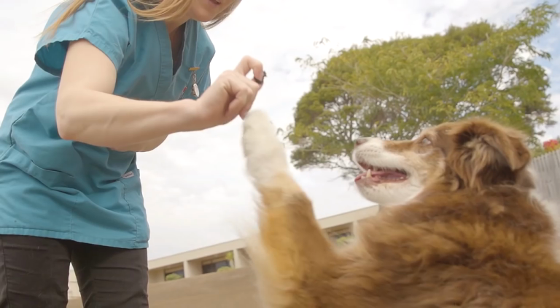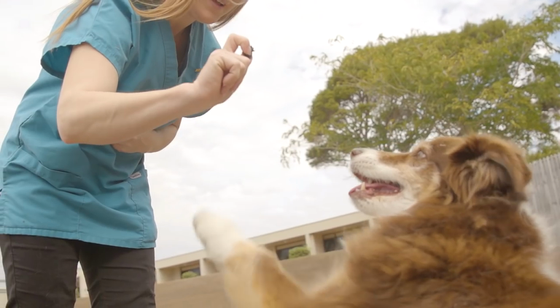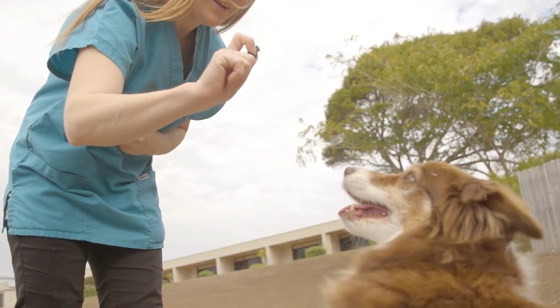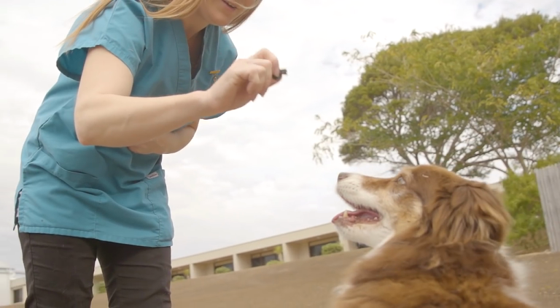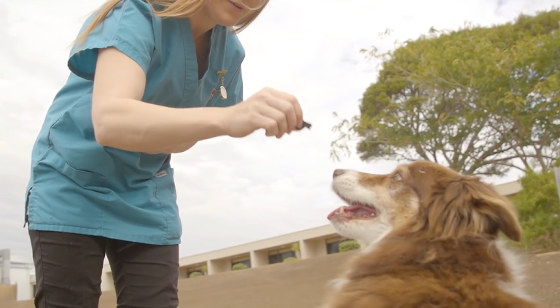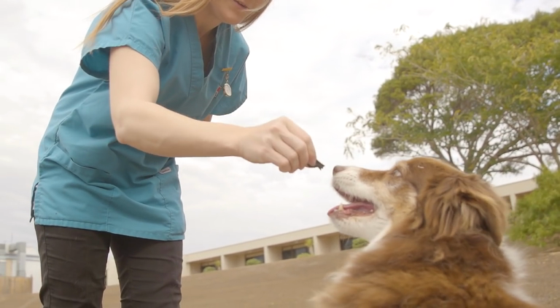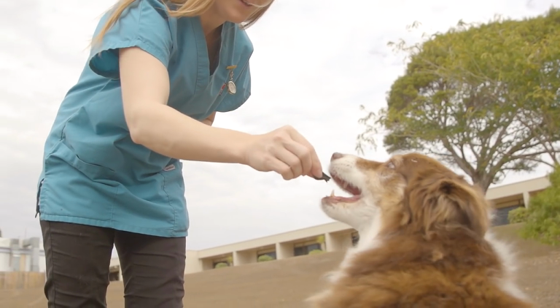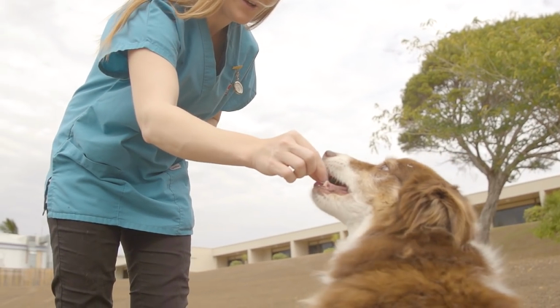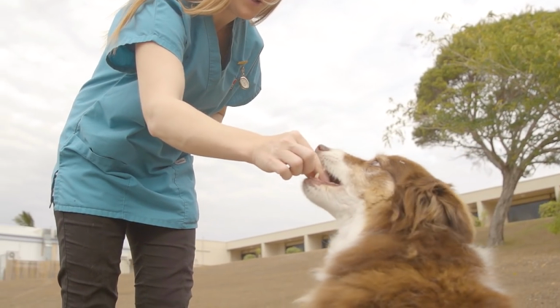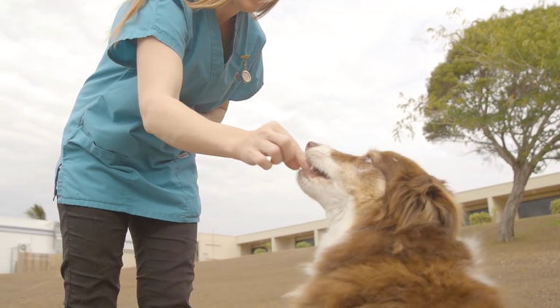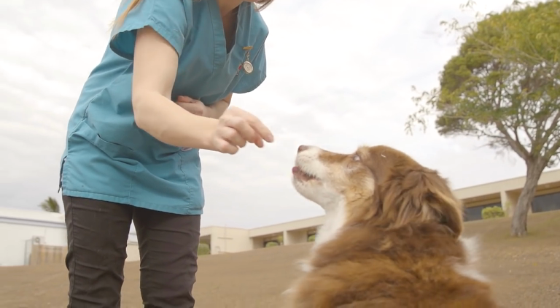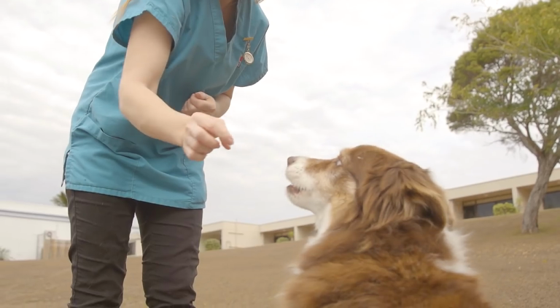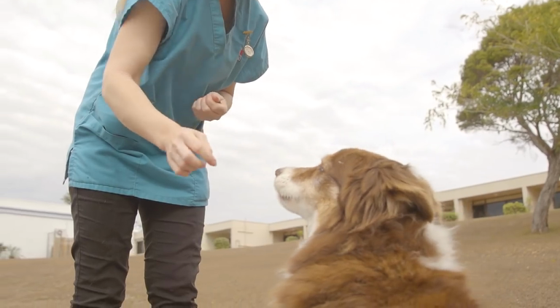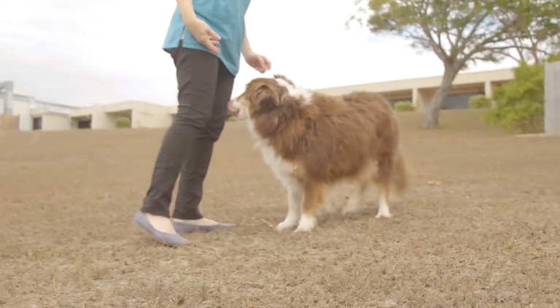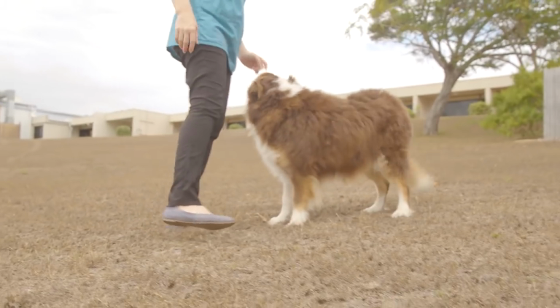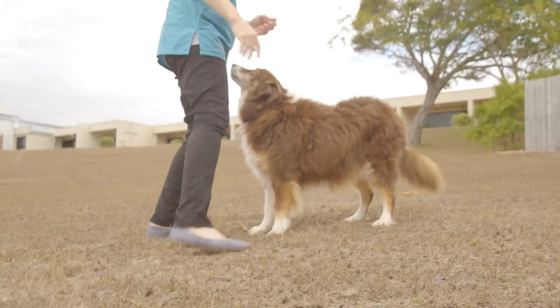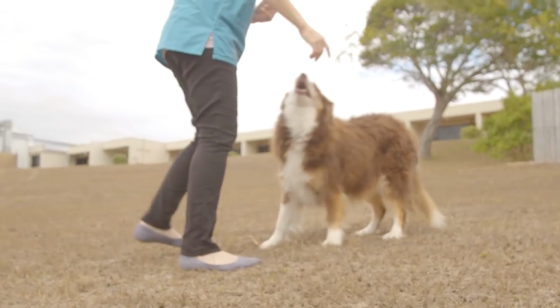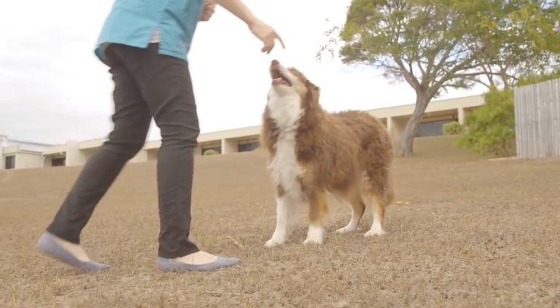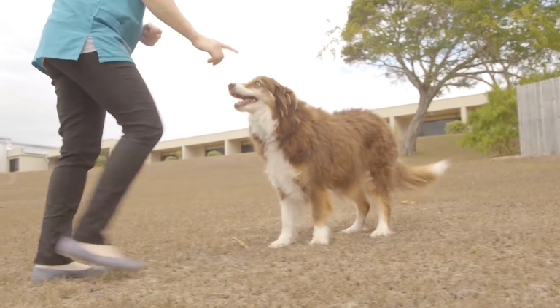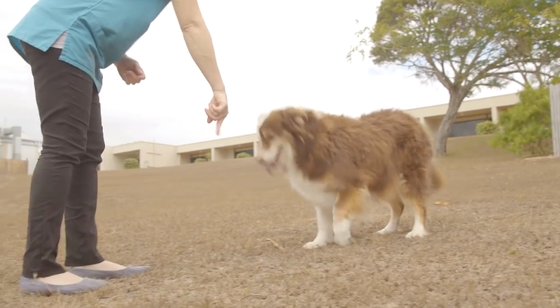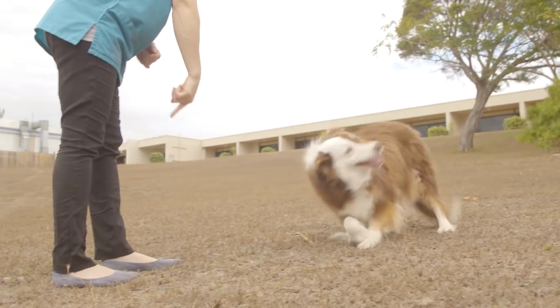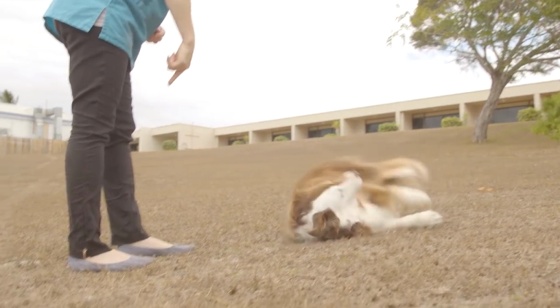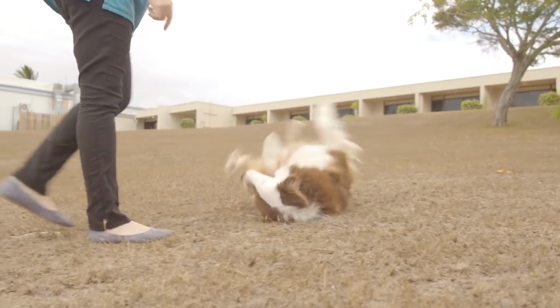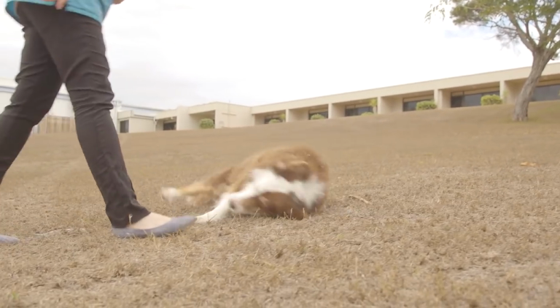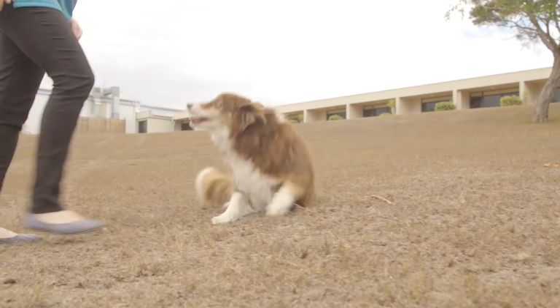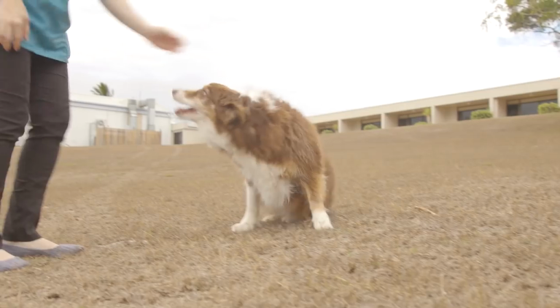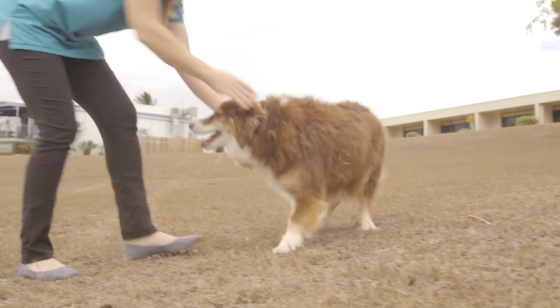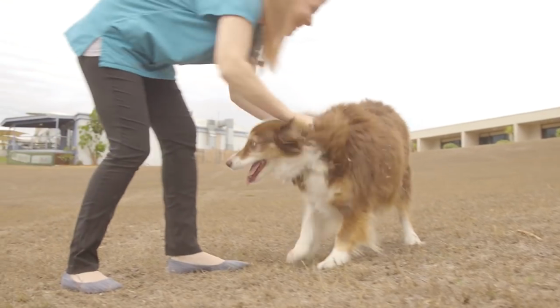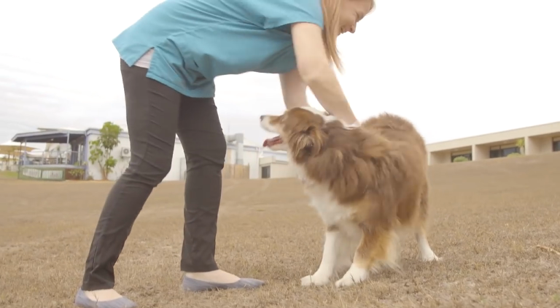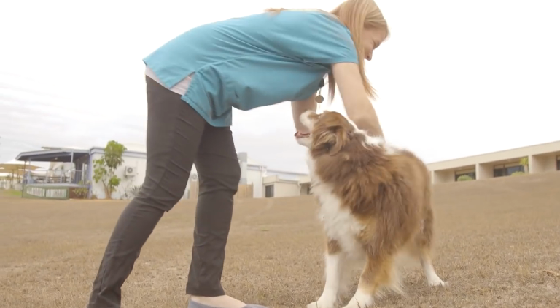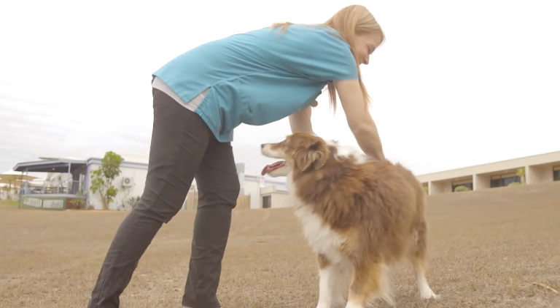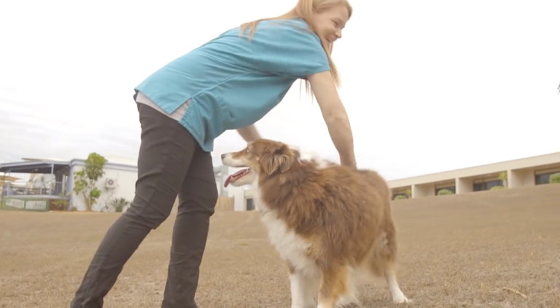In places like RSPCA shelters, the most rewarding part about that sort of environment would be when they would match a dog or a cat with a new owner and they would be able to offer that animal a home.